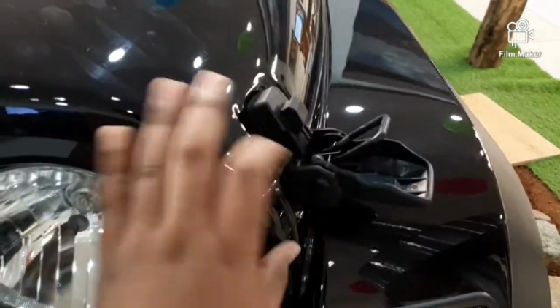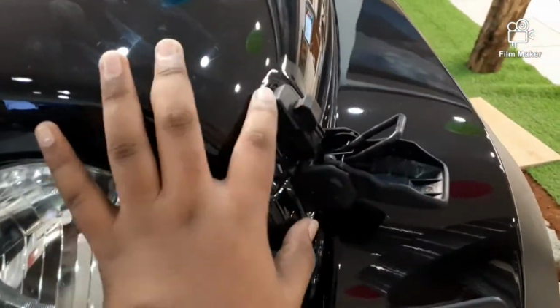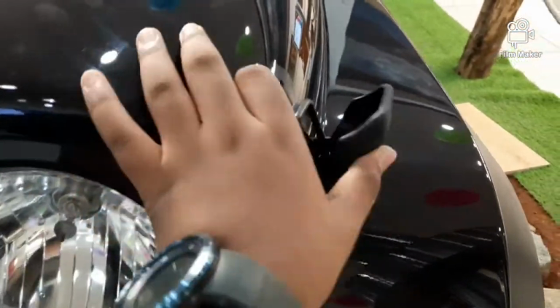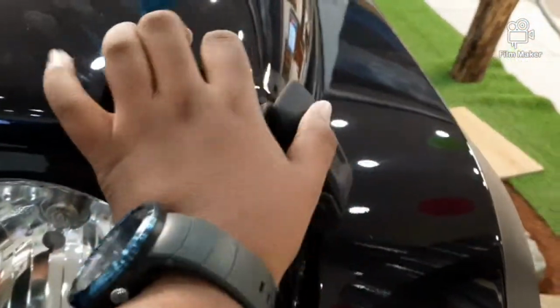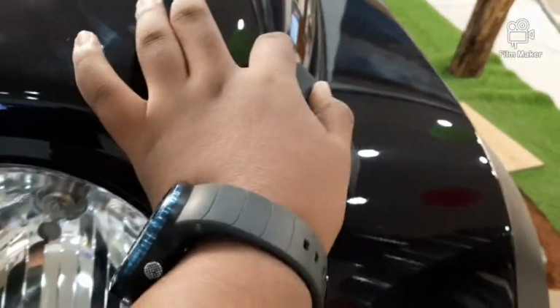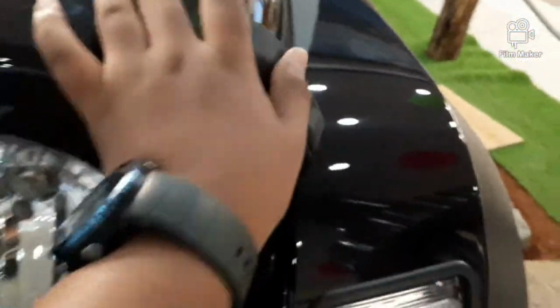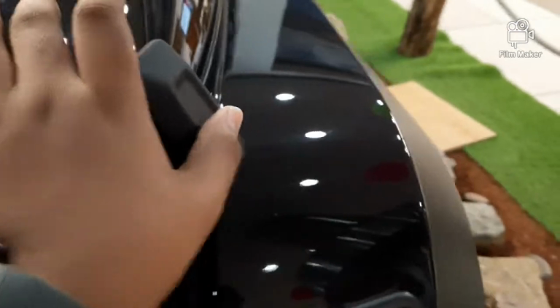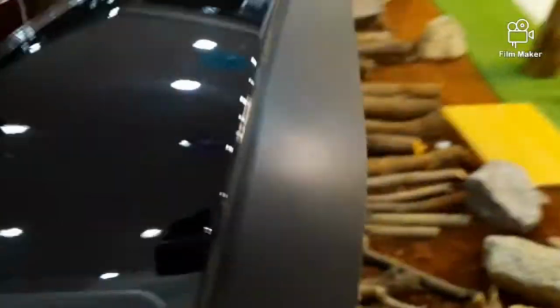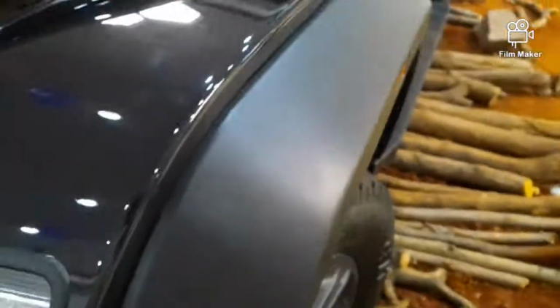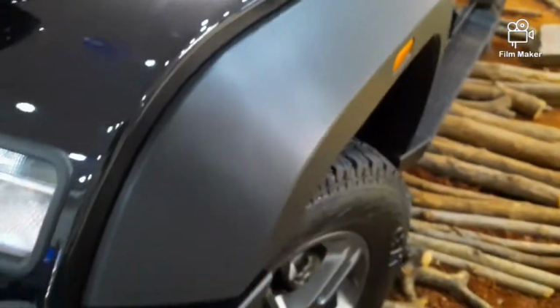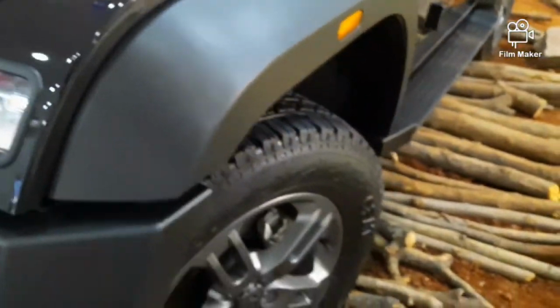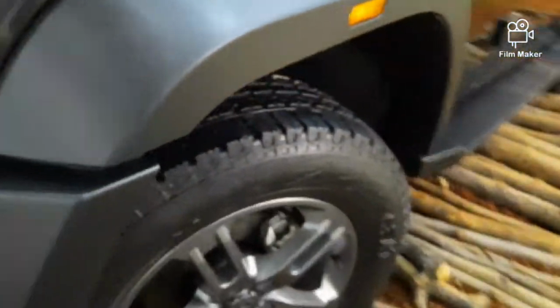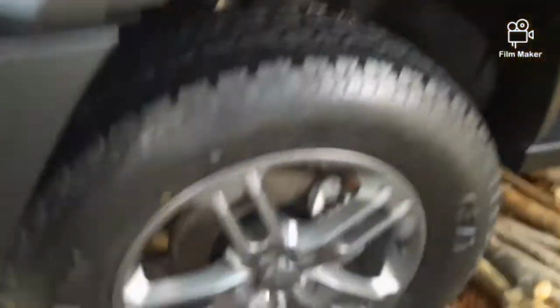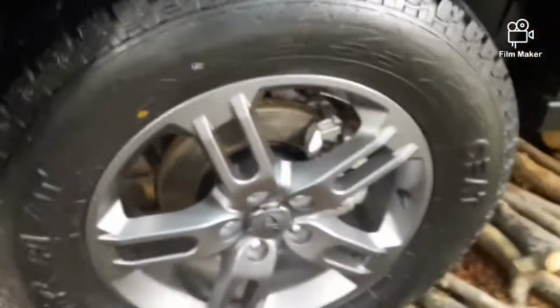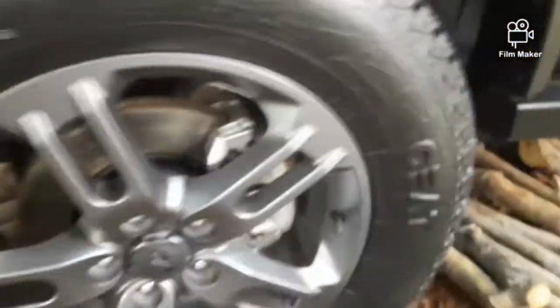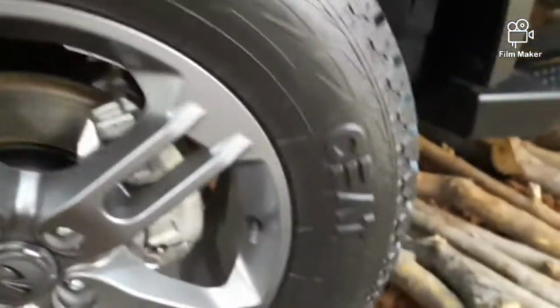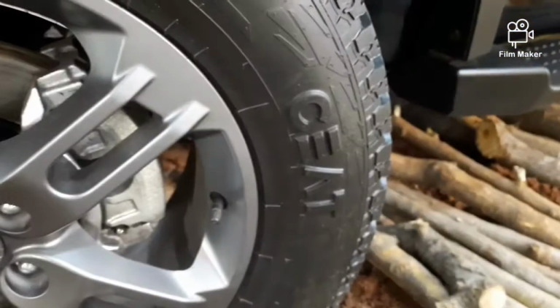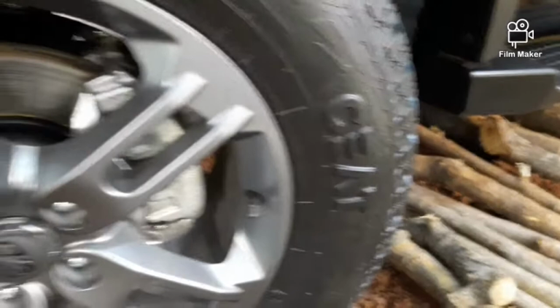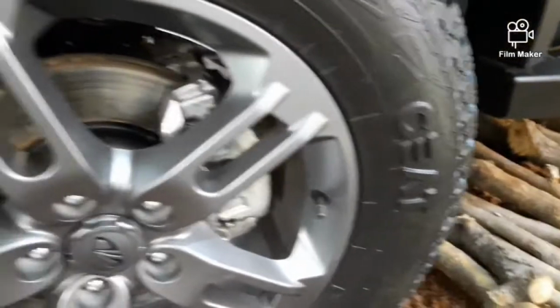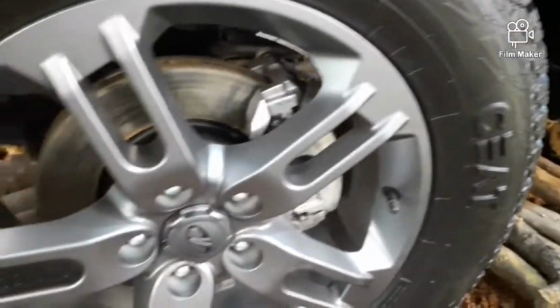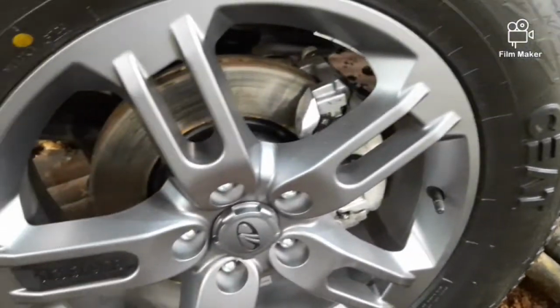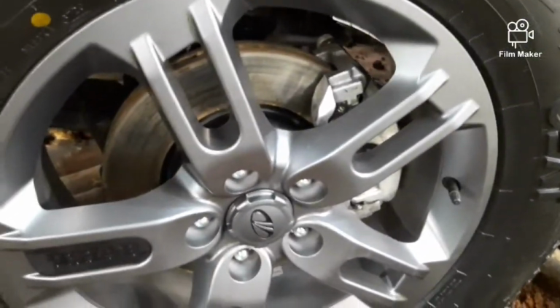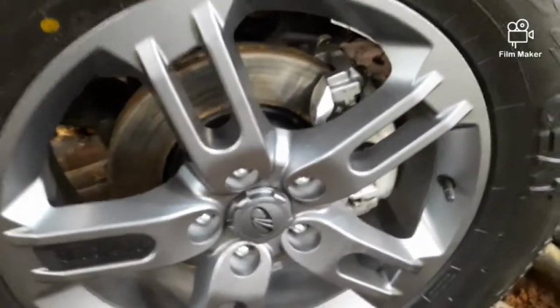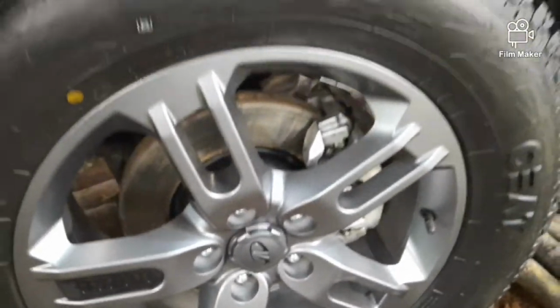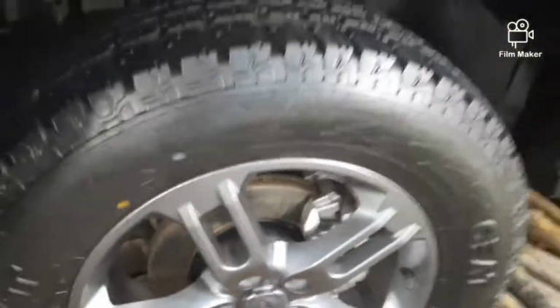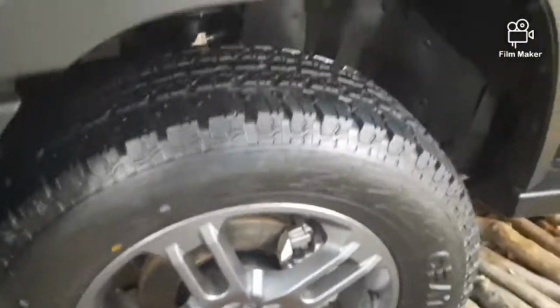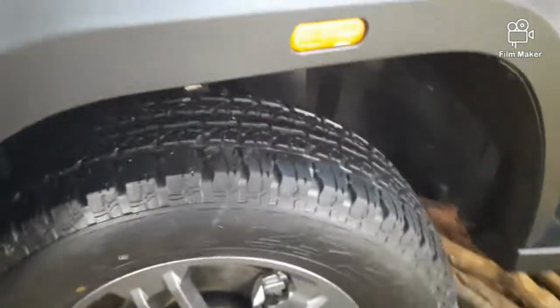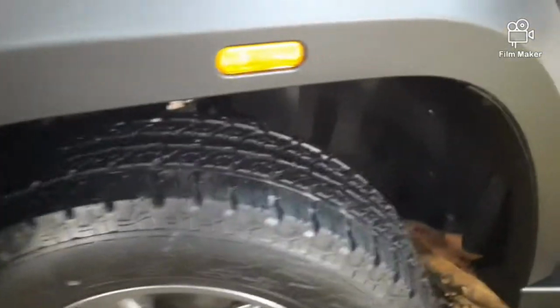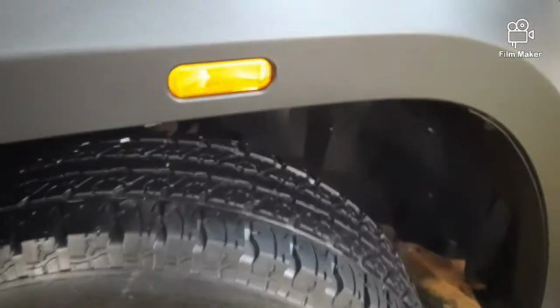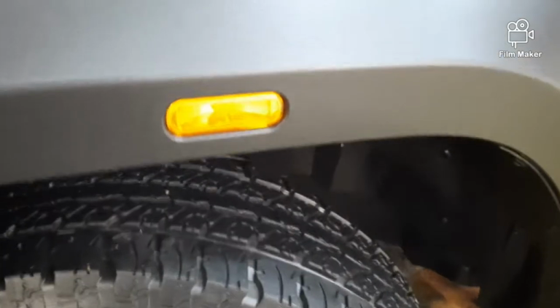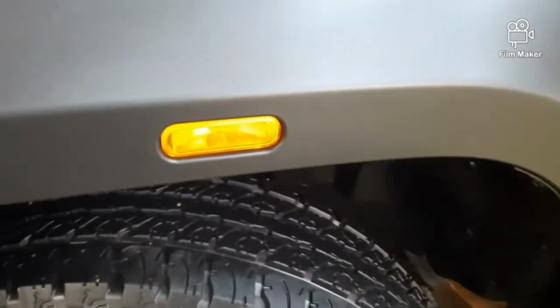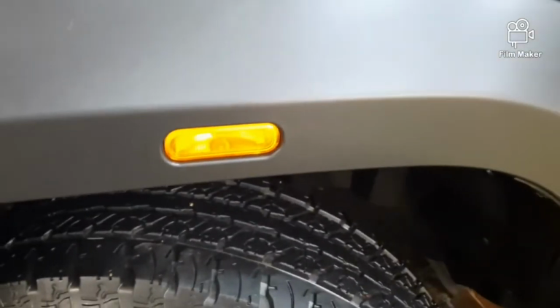We have a retro style. We have a black matte finish. We have disc and tires. We have an indicator here.